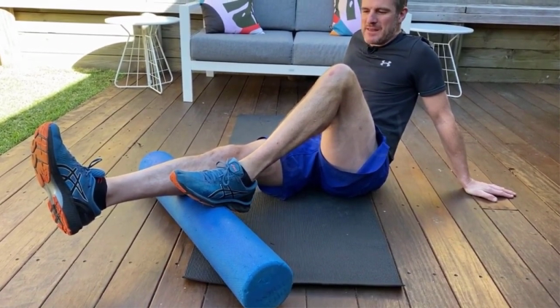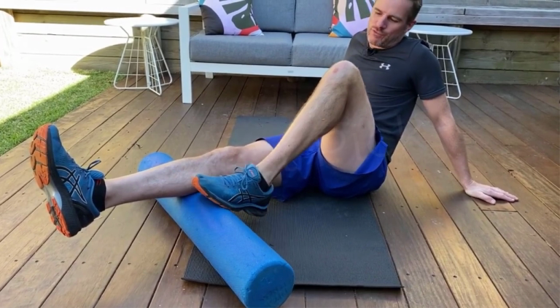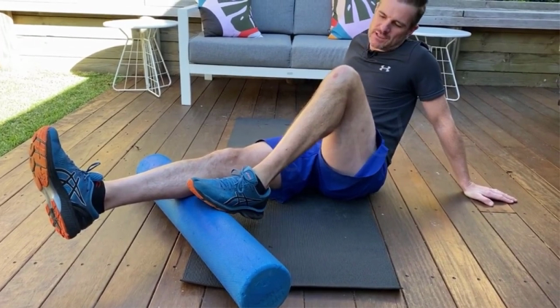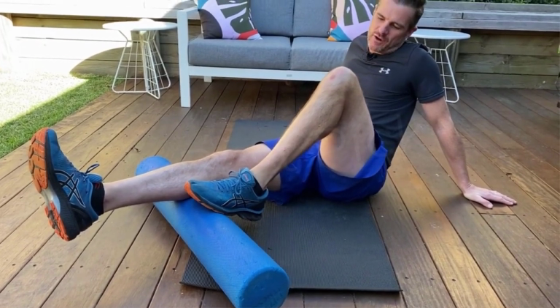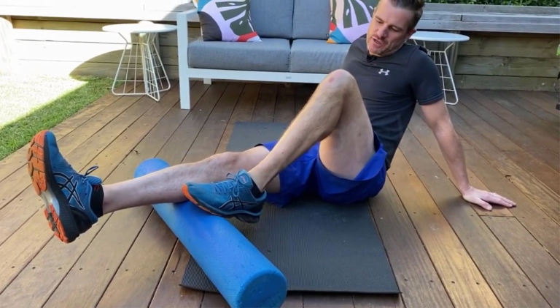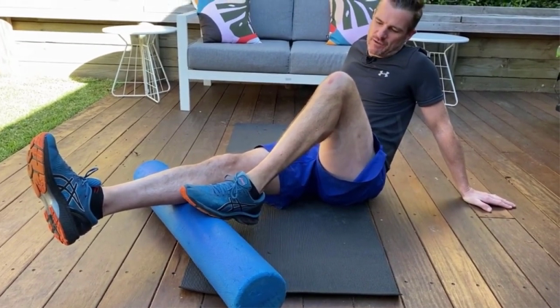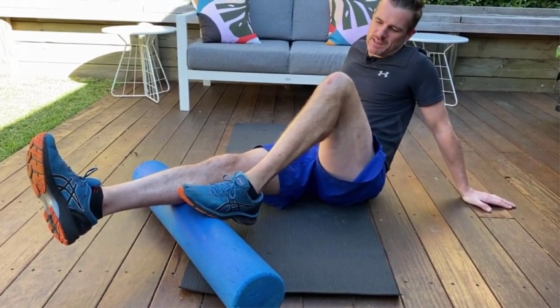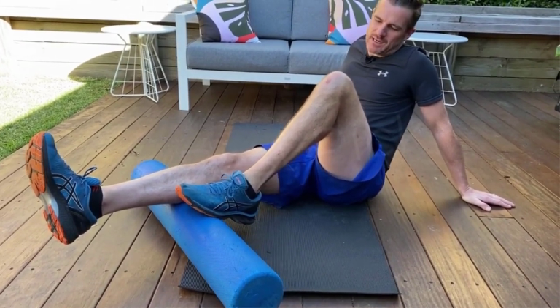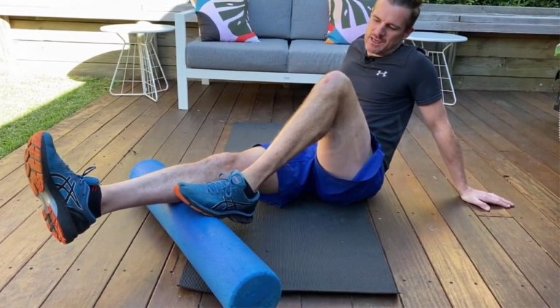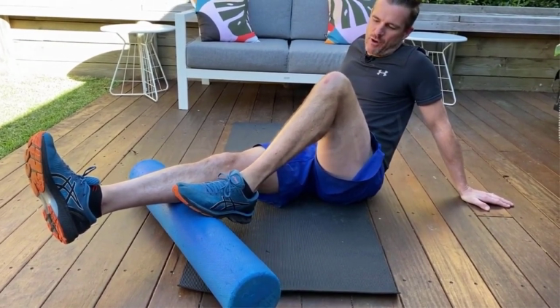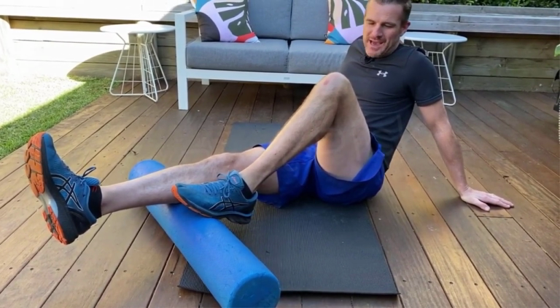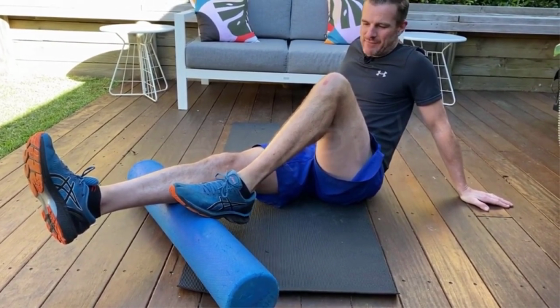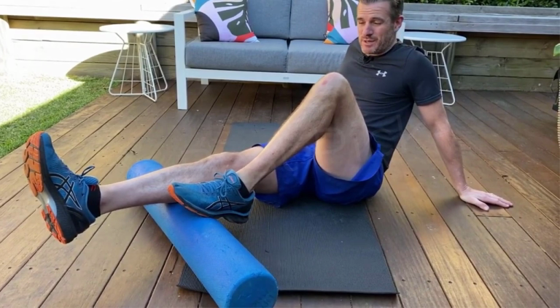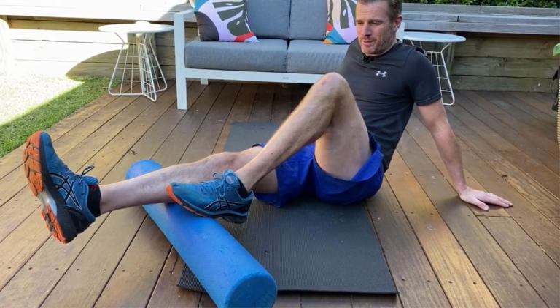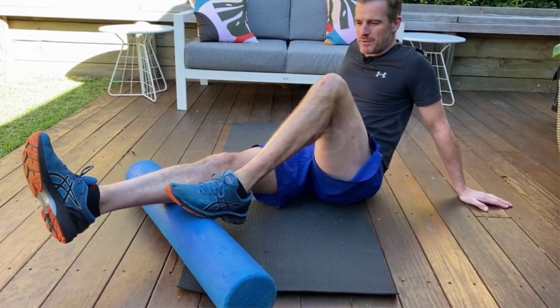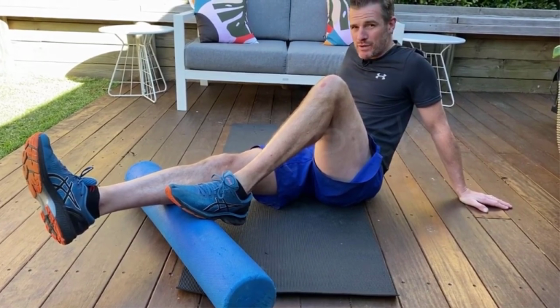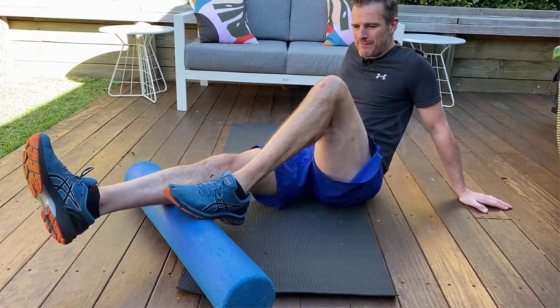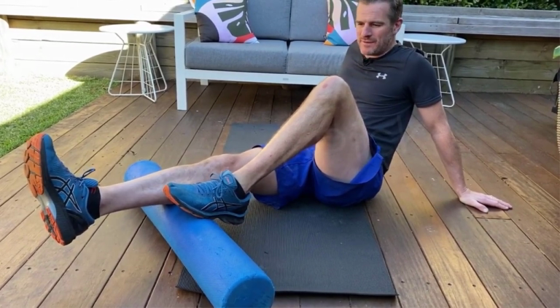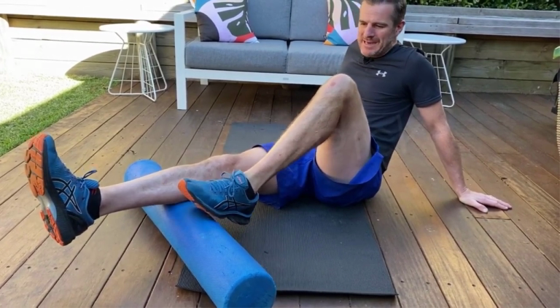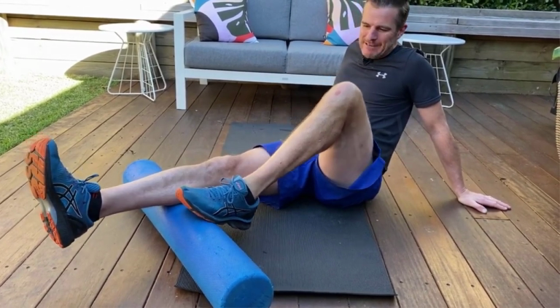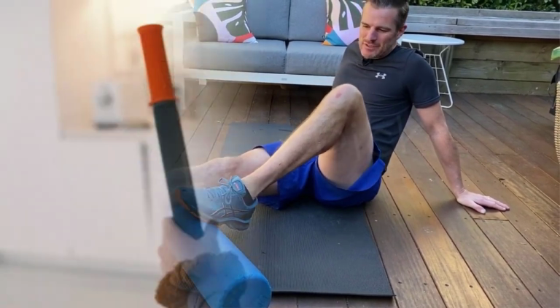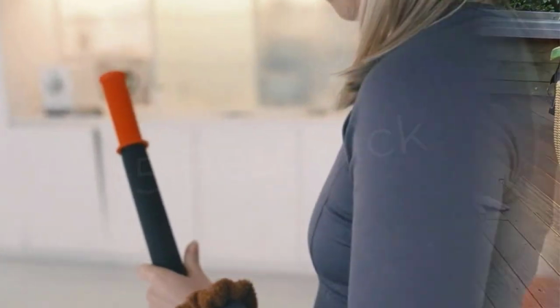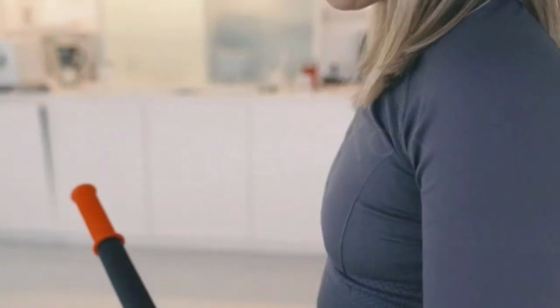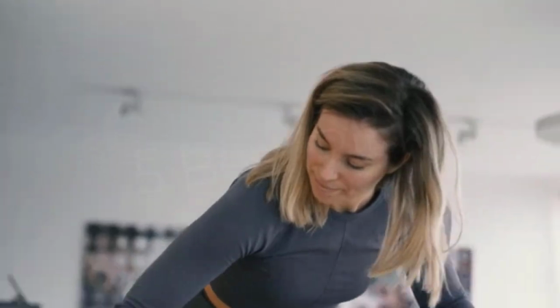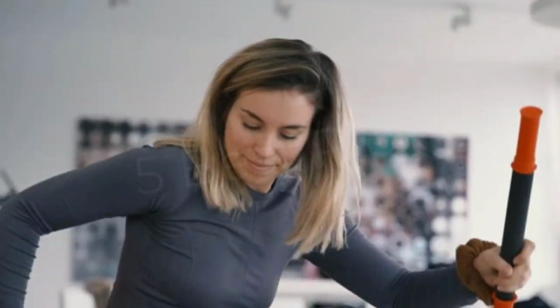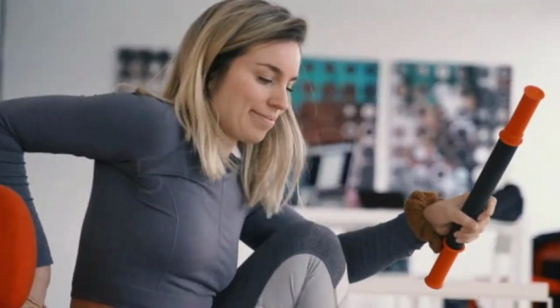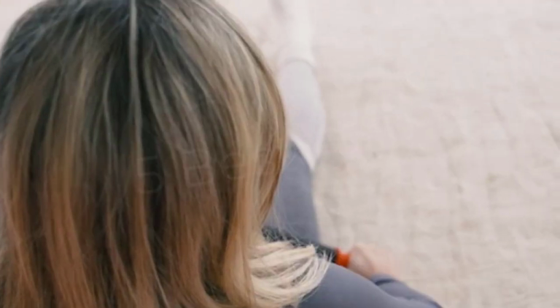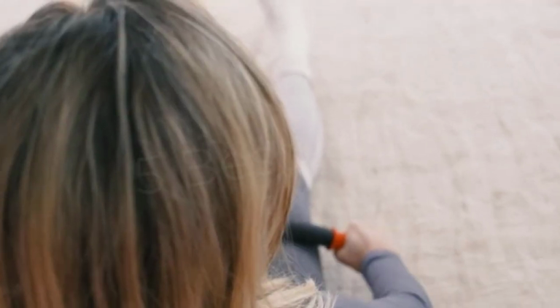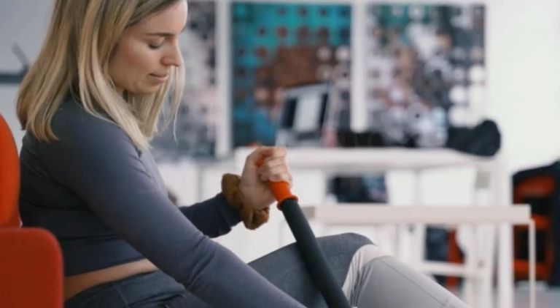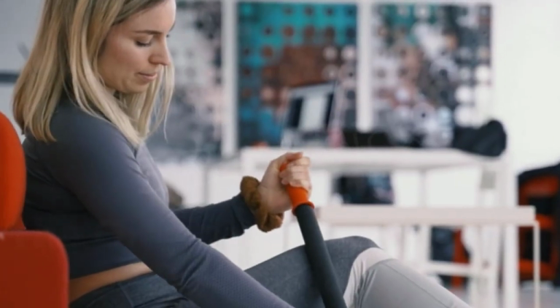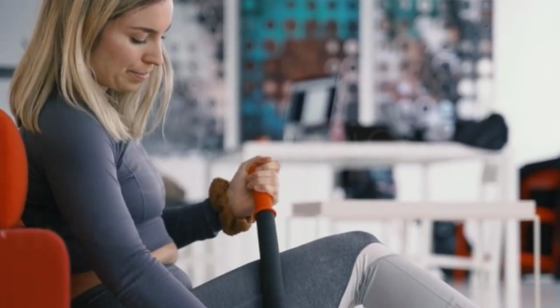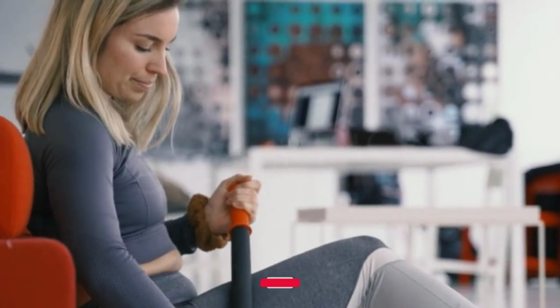There are many products available to choose from in foam rollers. Each has its own set of characteristics, benefits, and costs. To assist you in making an educated selection, I conducted significant research, read several reviews,